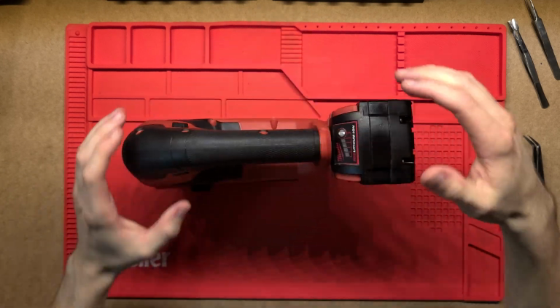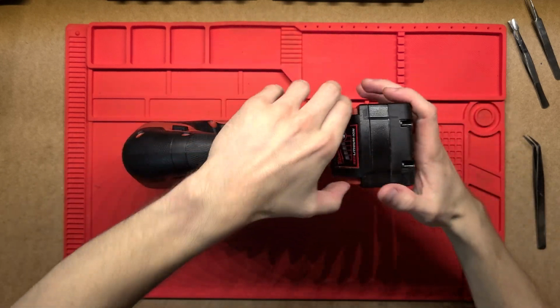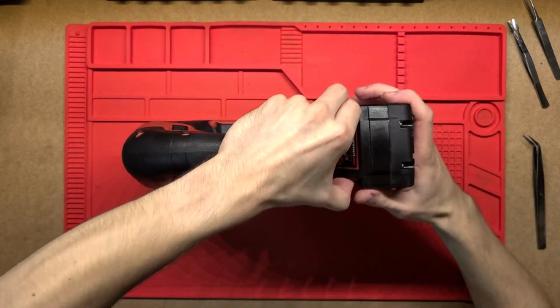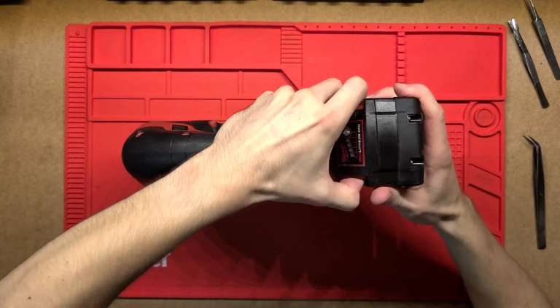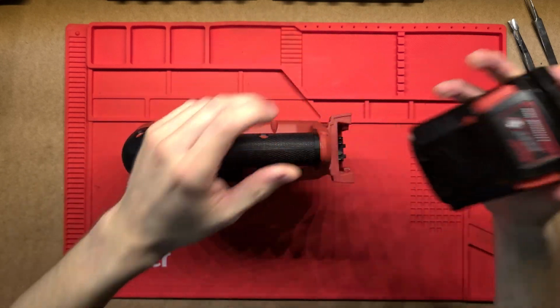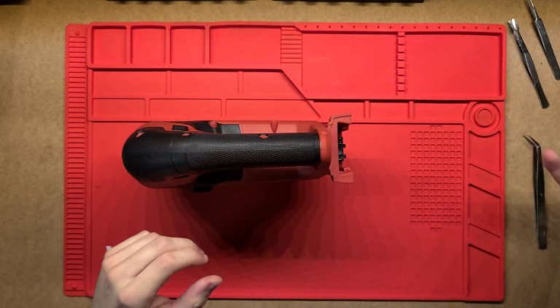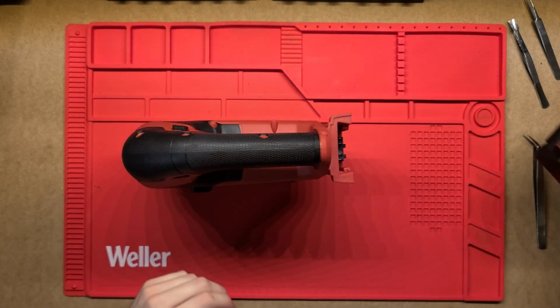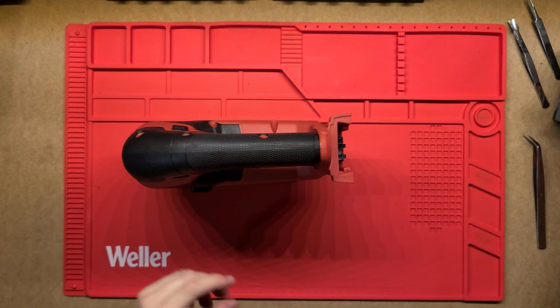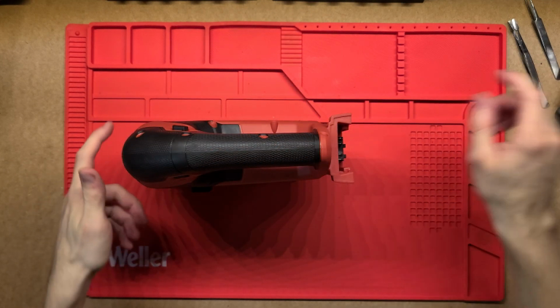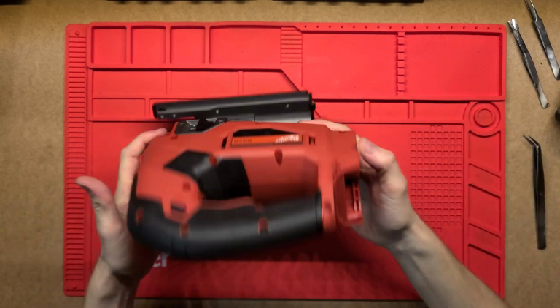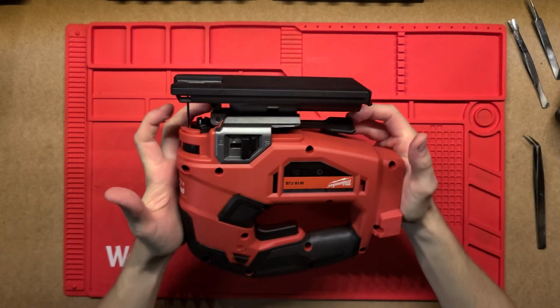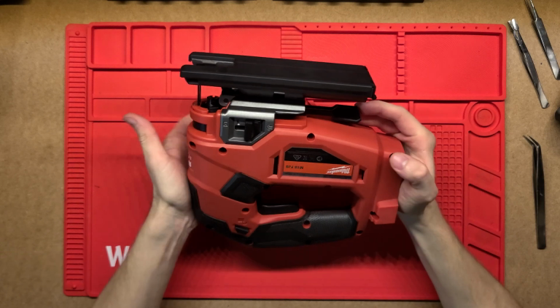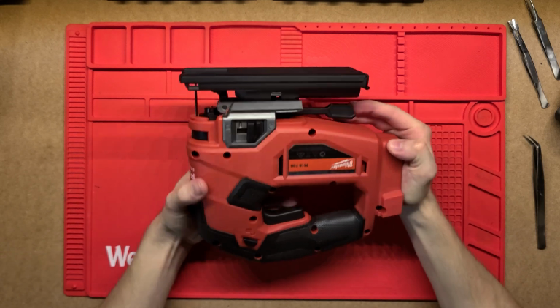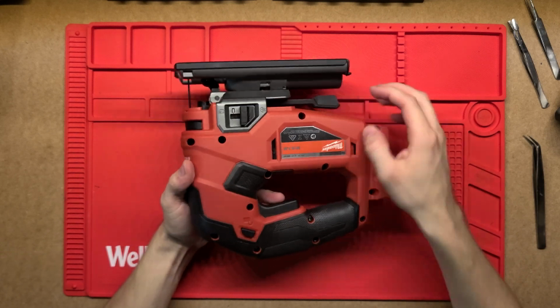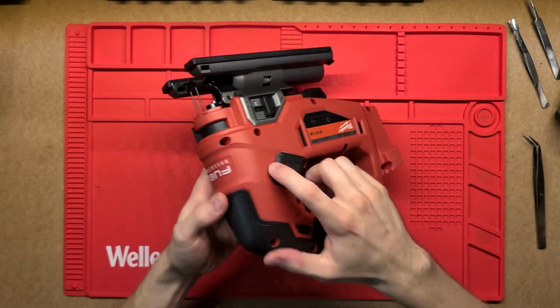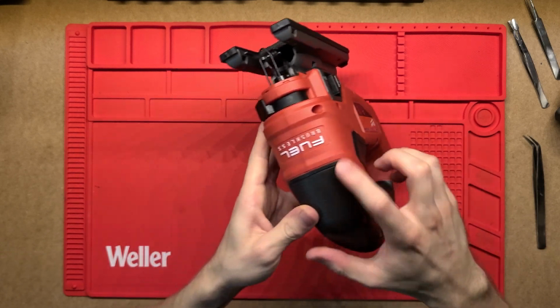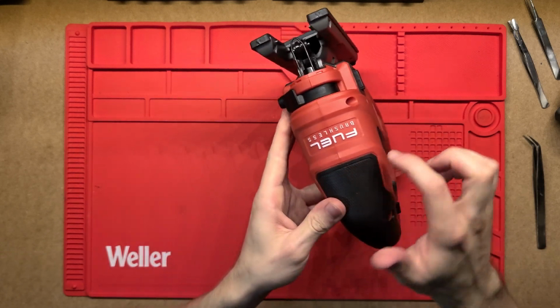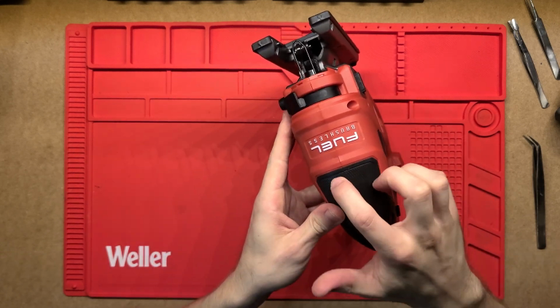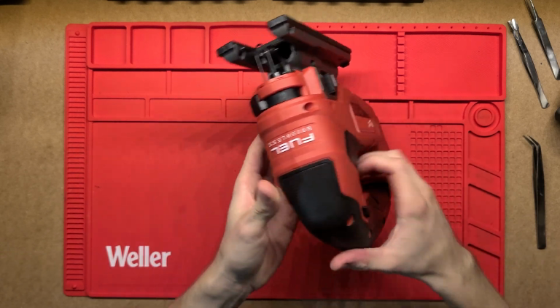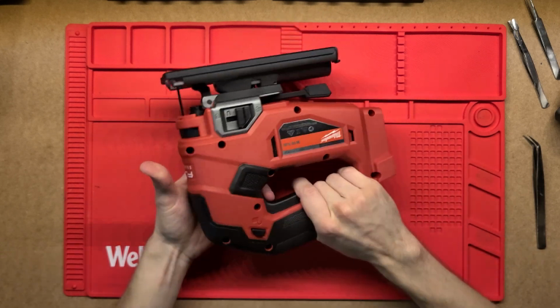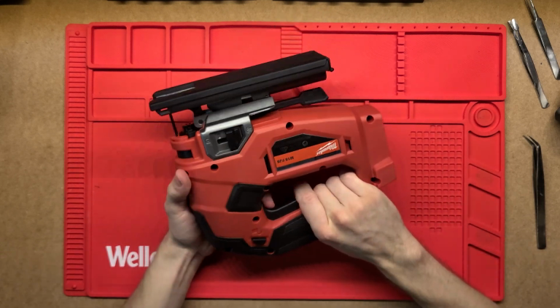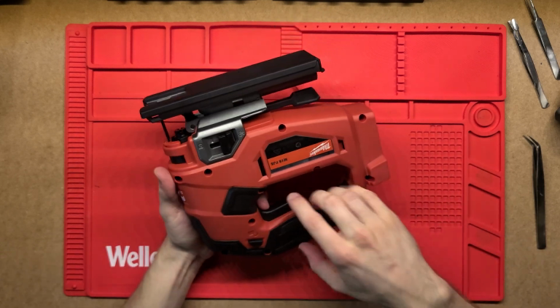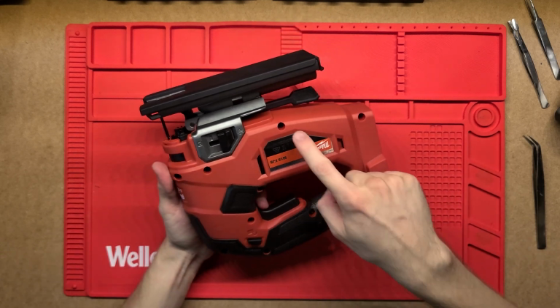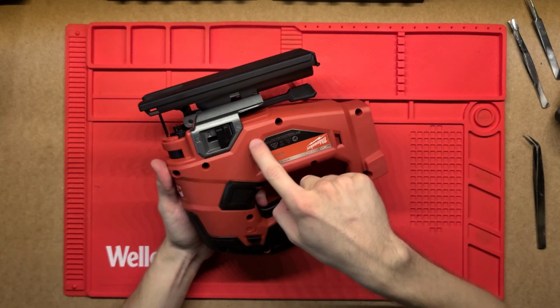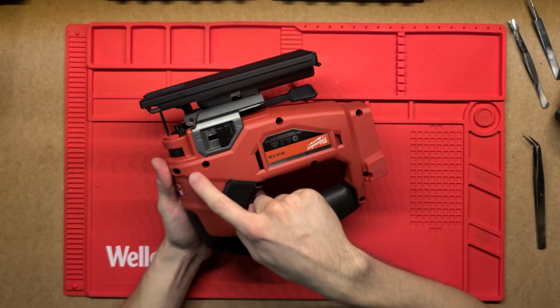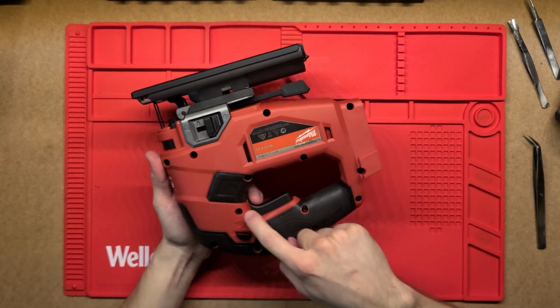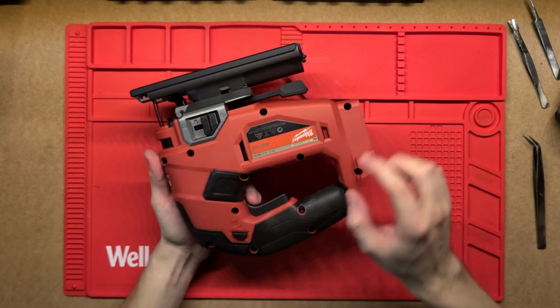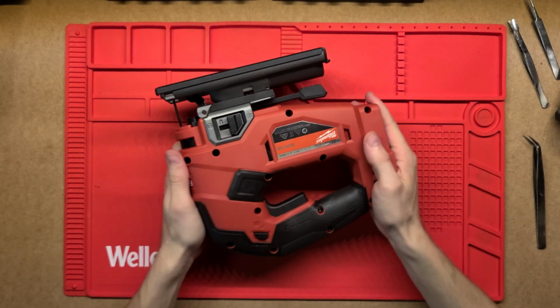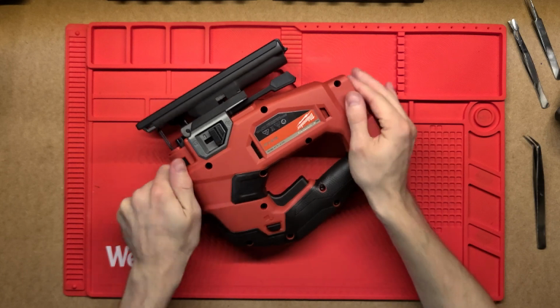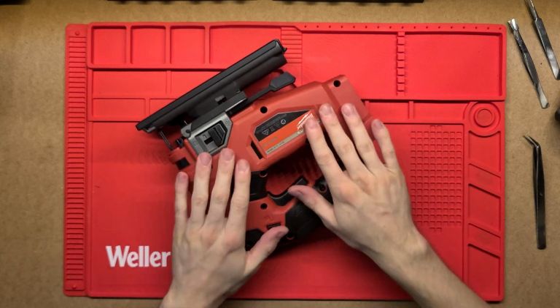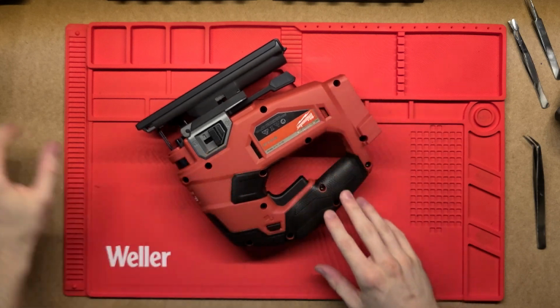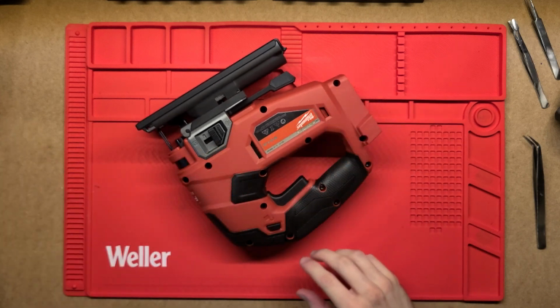Alright, I'll take the battery off. Like a lot of the other Milwaukee tools, we've just got two clamshells that are put together and held in by a whole bunch of screws on this side. So let's get into it.